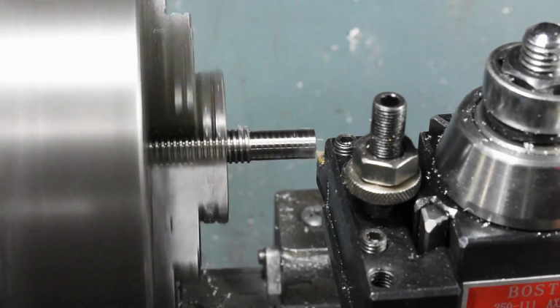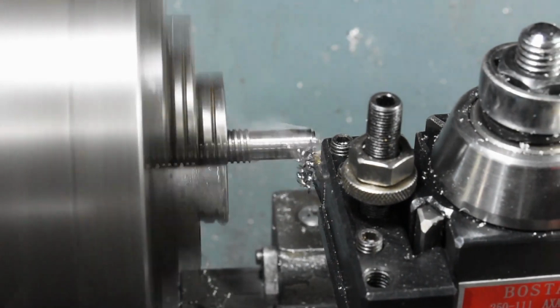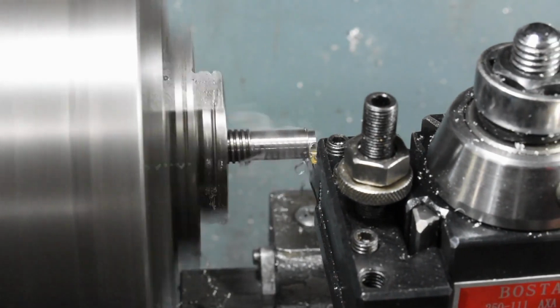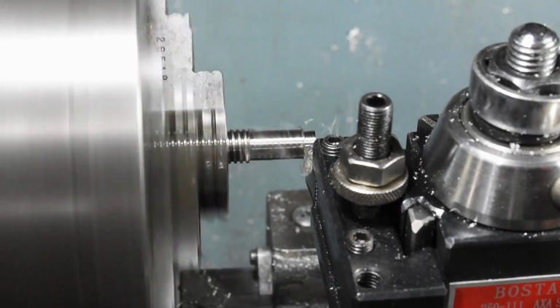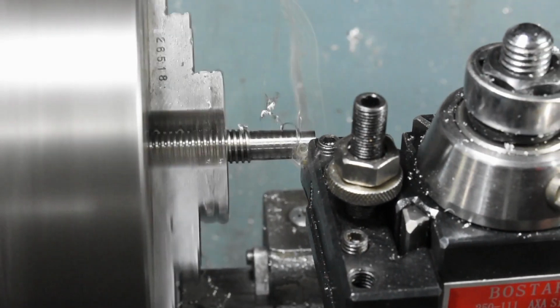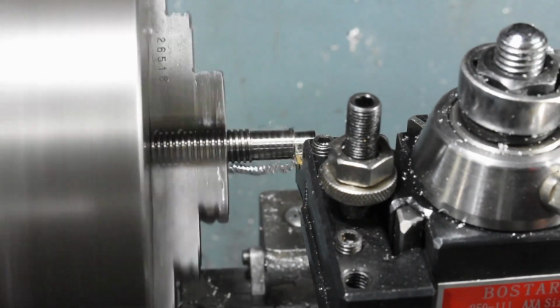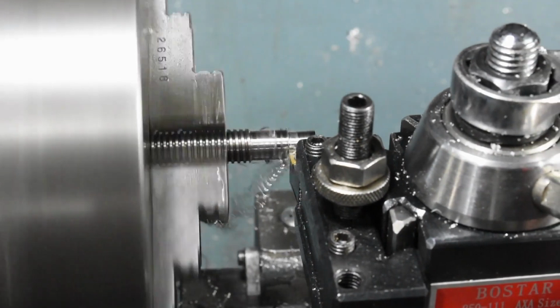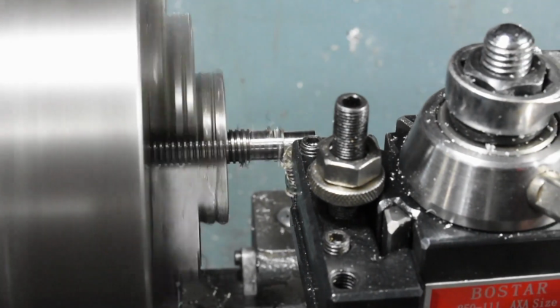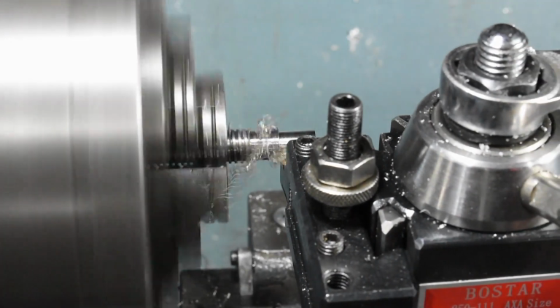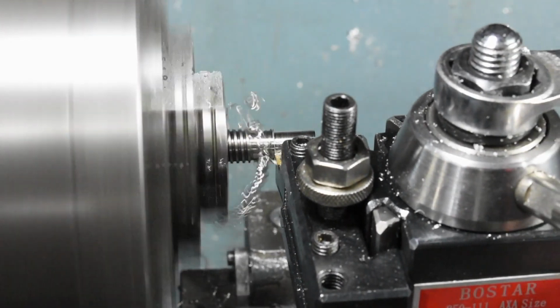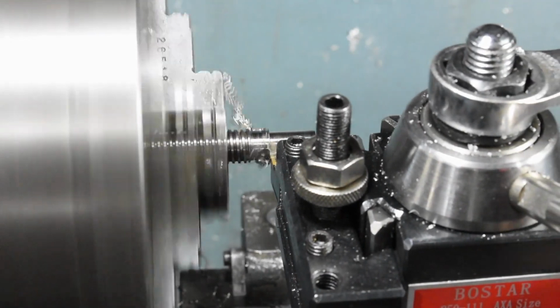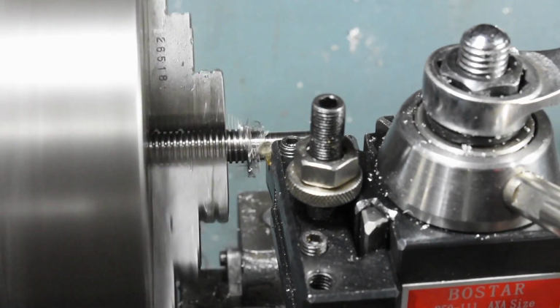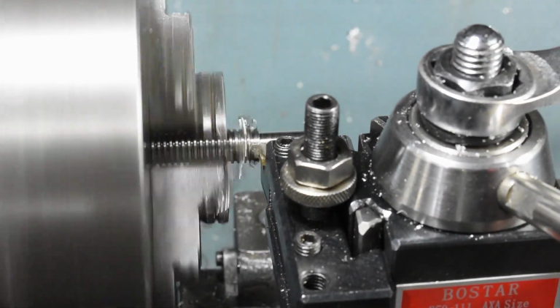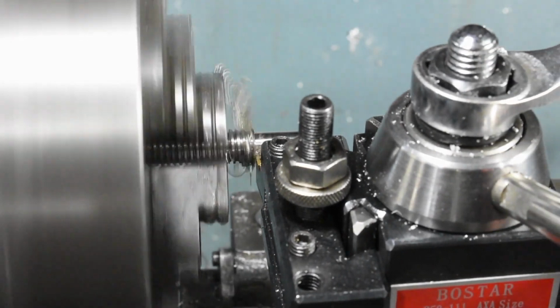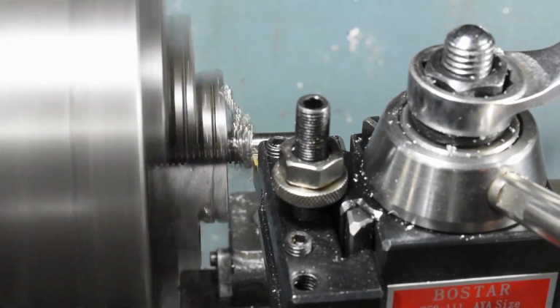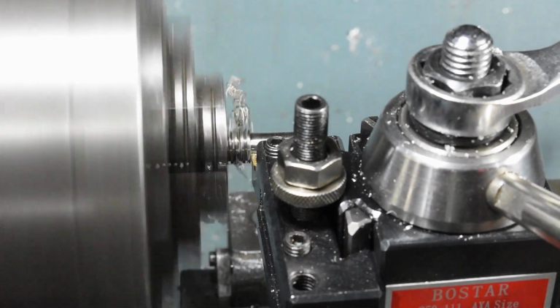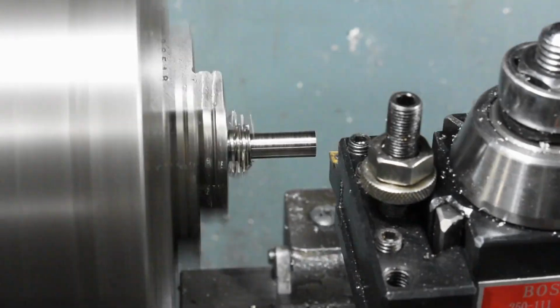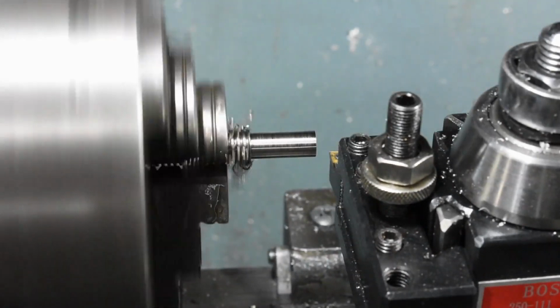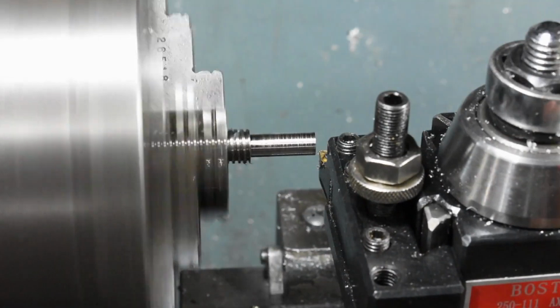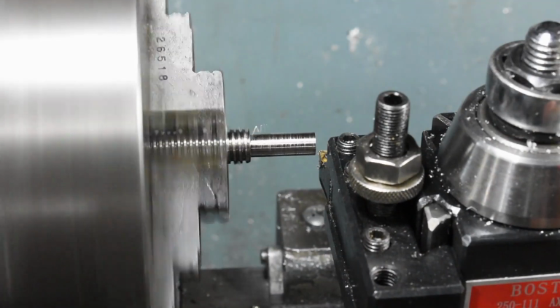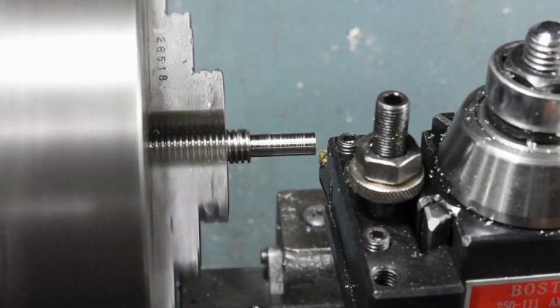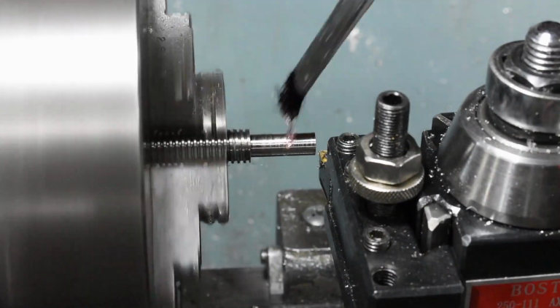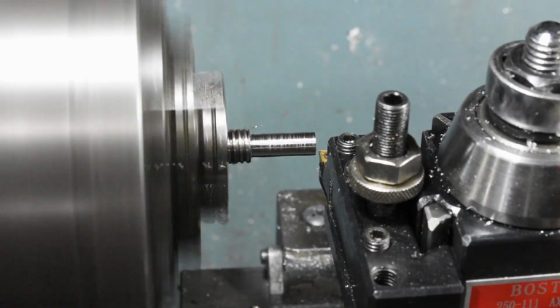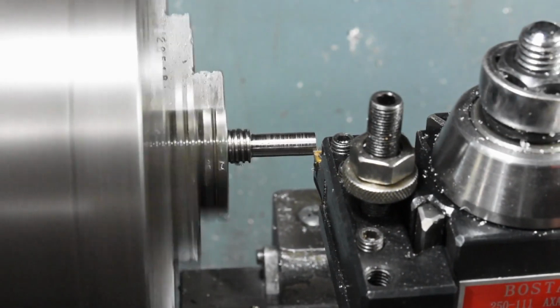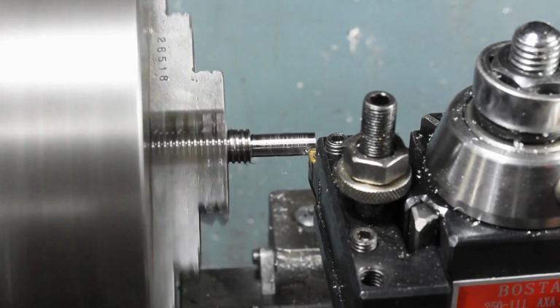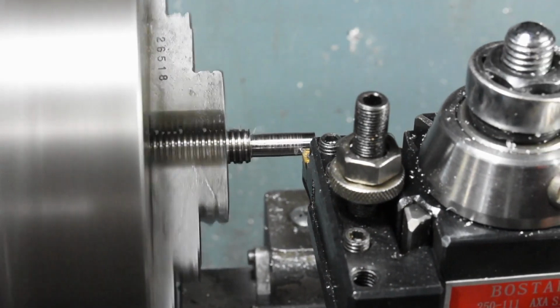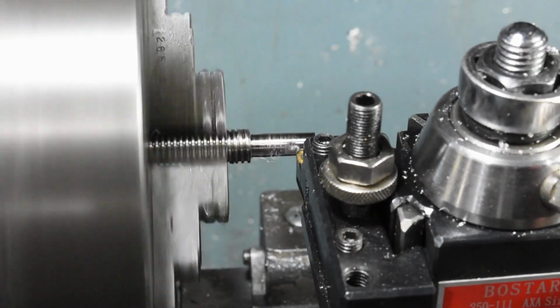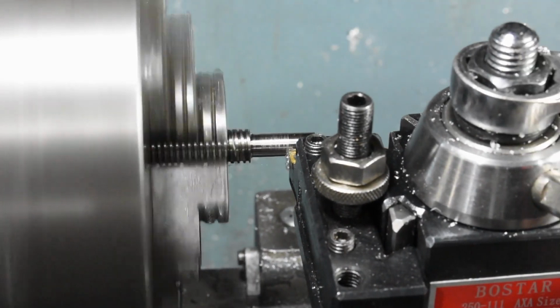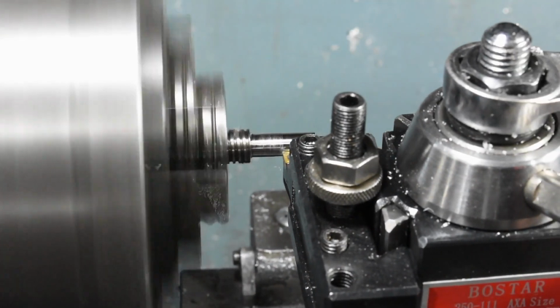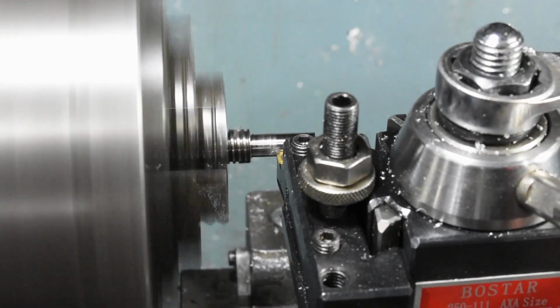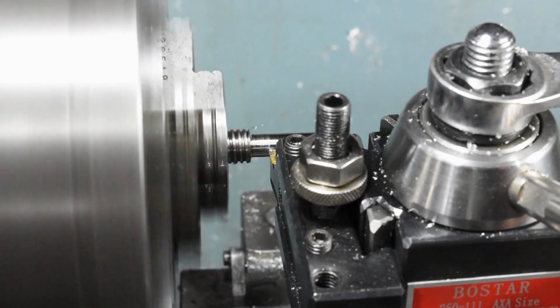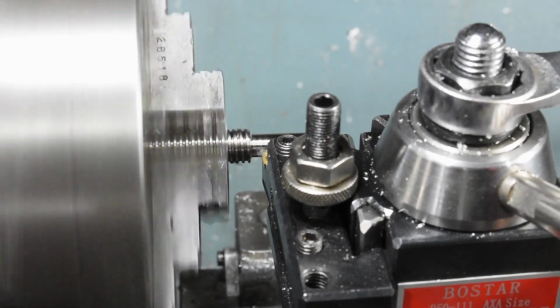The material was squealing a bit when I cut it. Some lubricant helped, and having as little stick out as possible was helpful too.